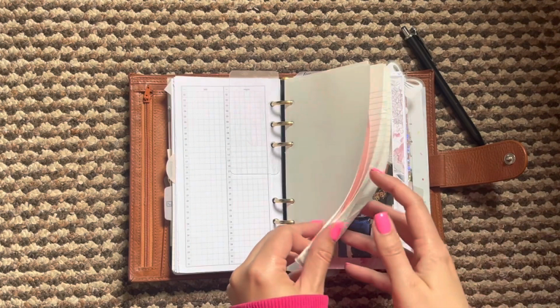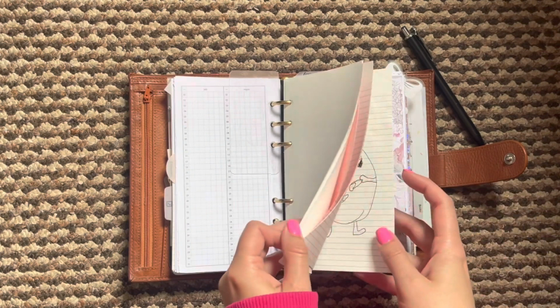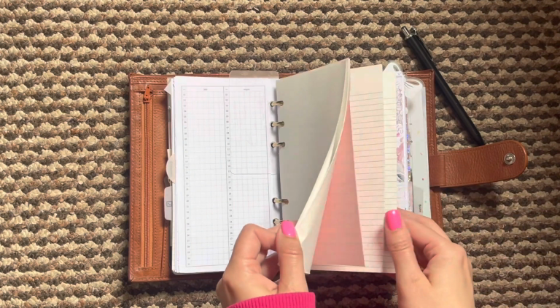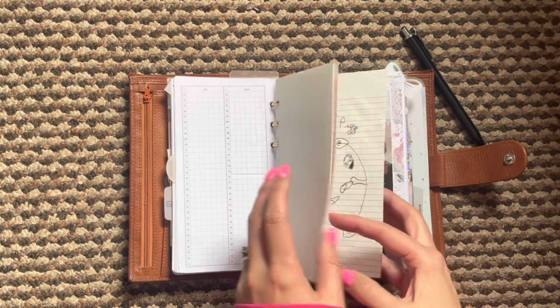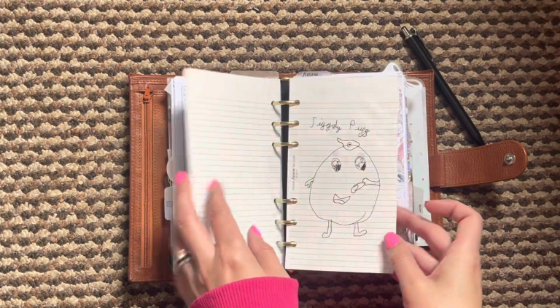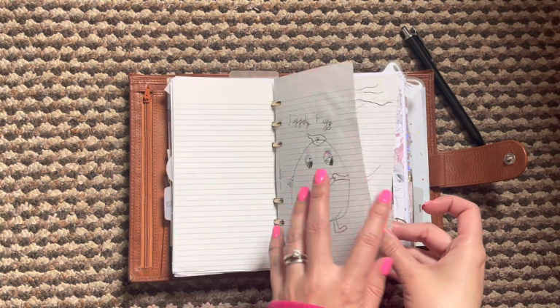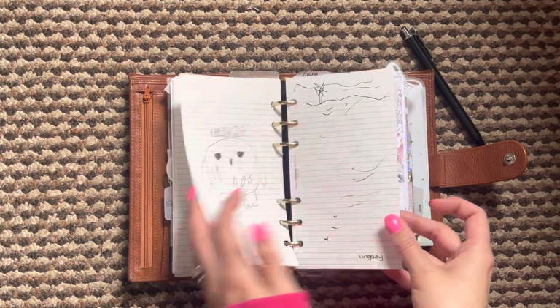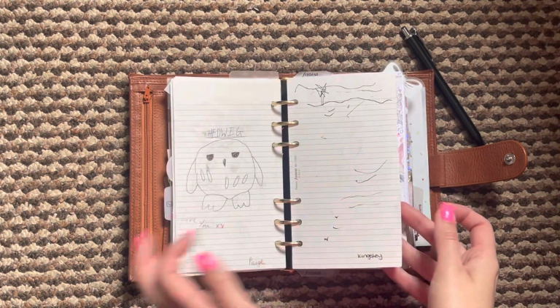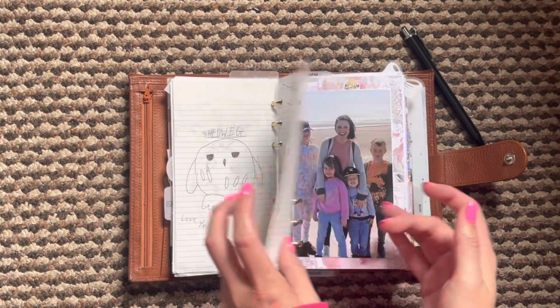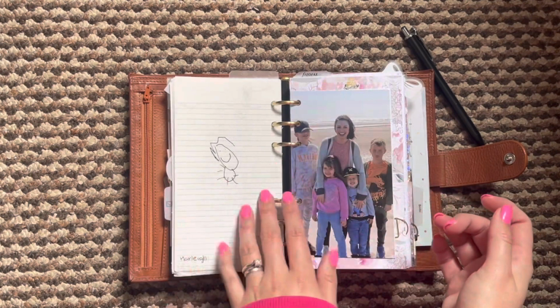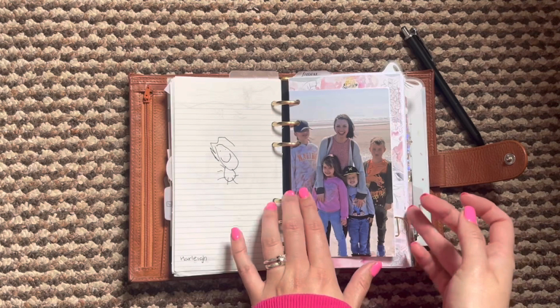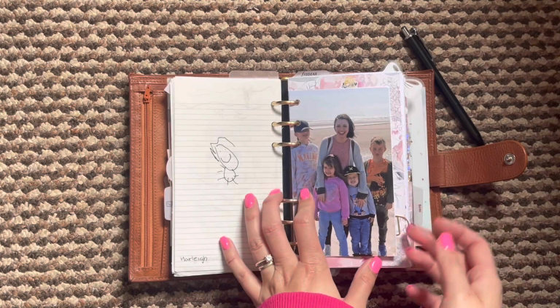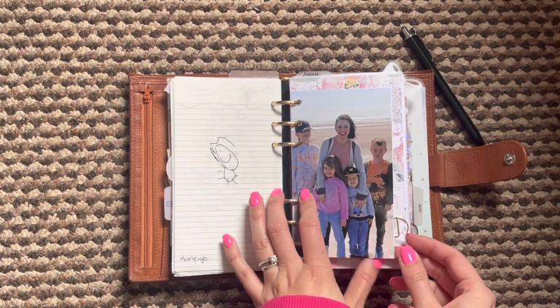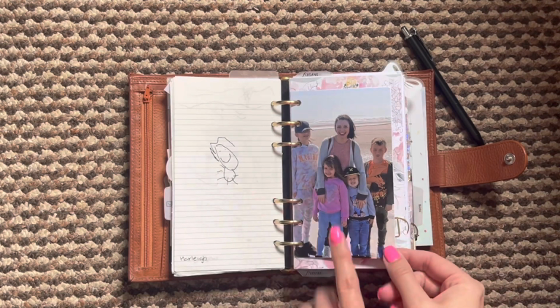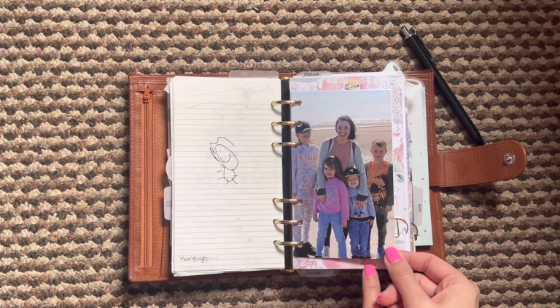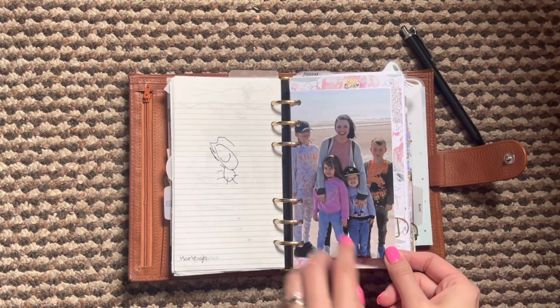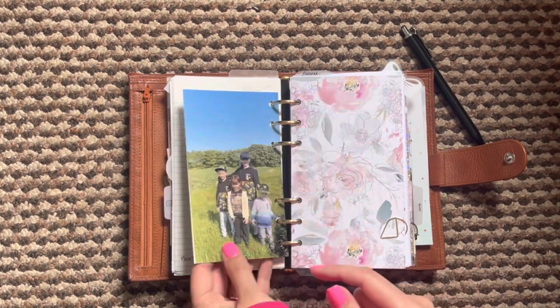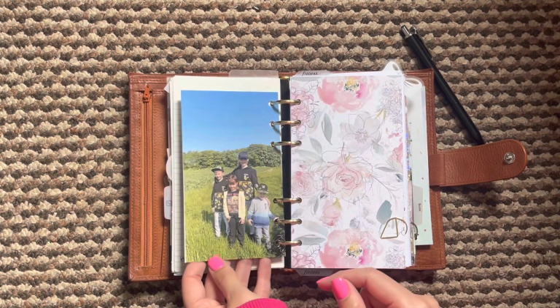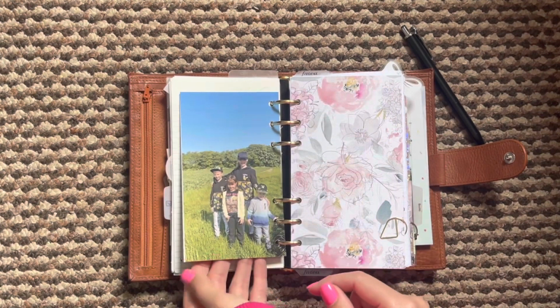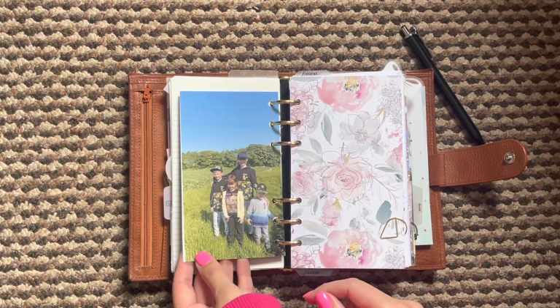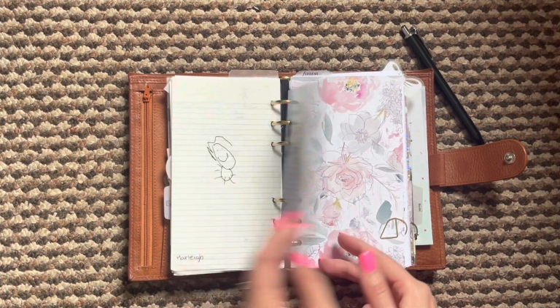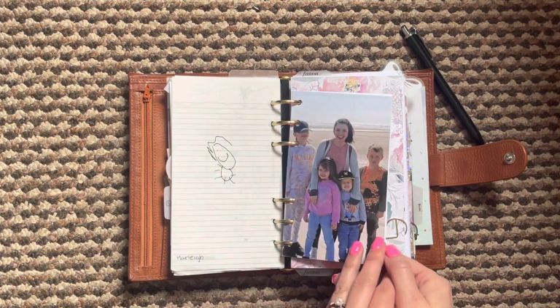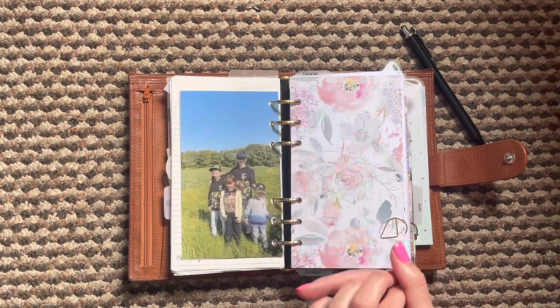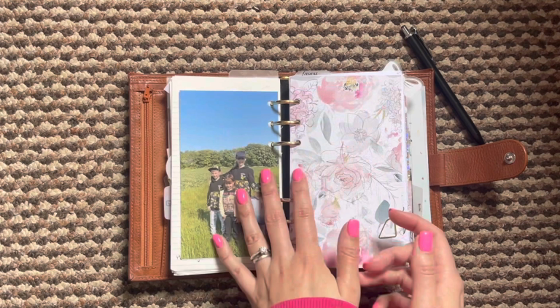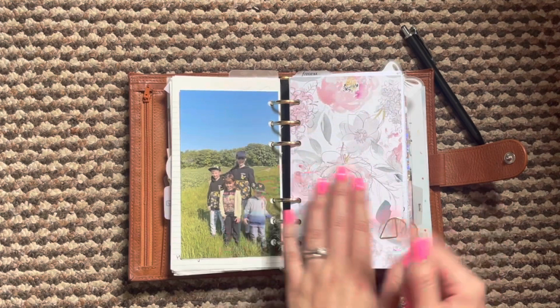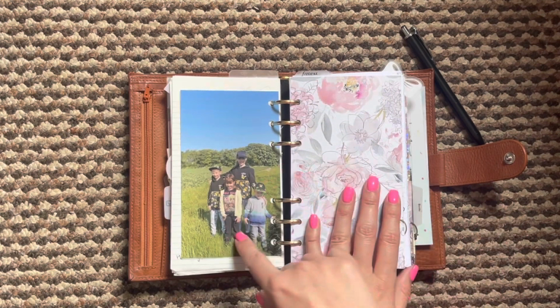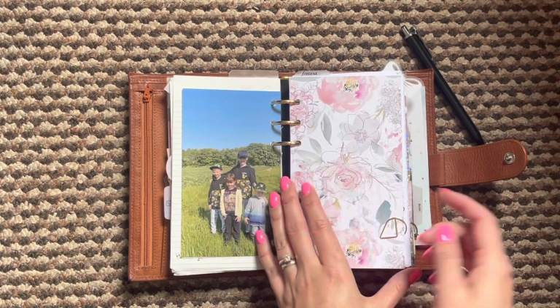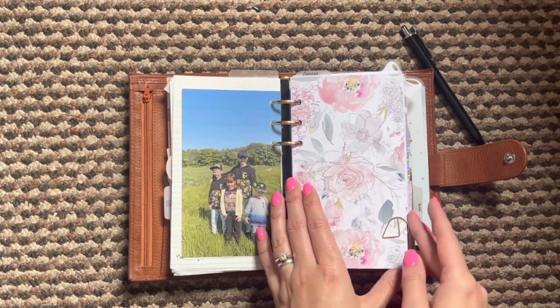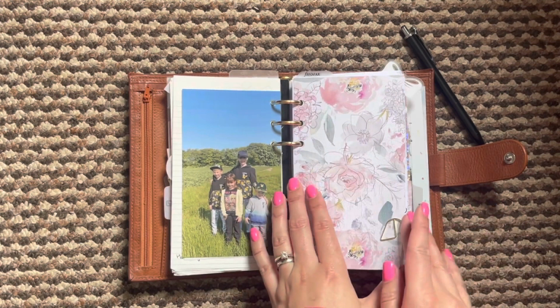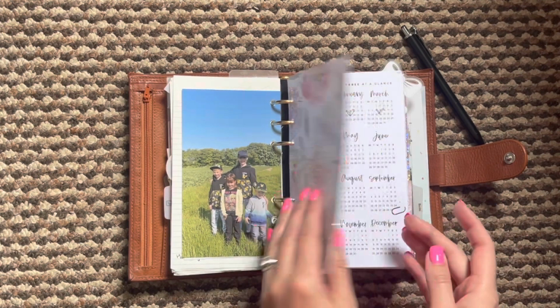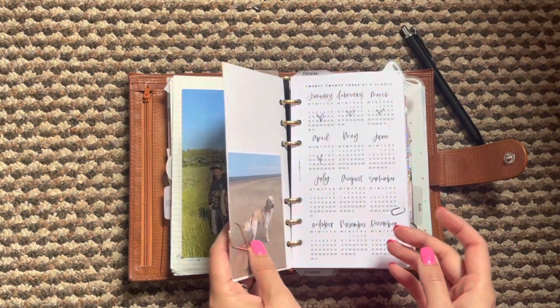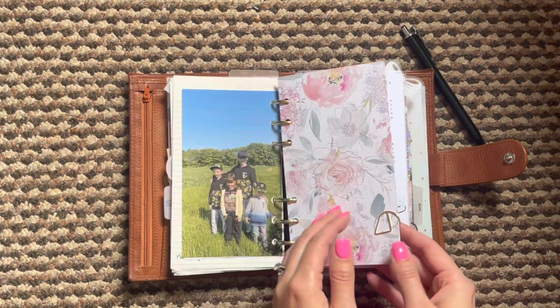Some more notes and pages here and then just drawings from my kiddos. These are some of the pictures that I added in — I took out my other ones and just punched those in.